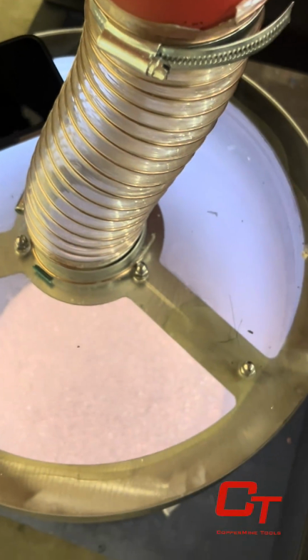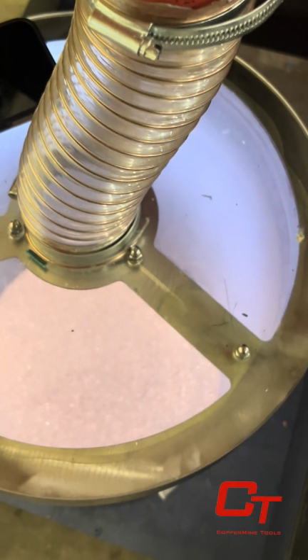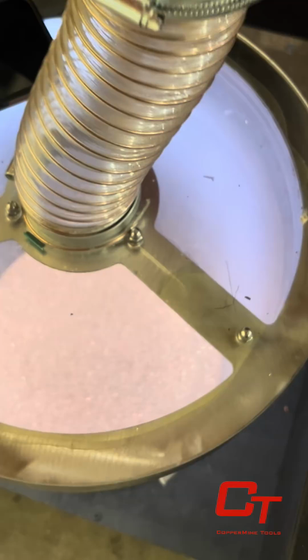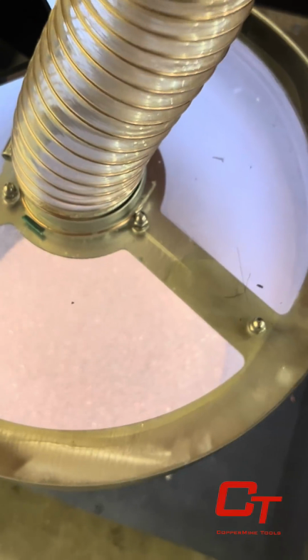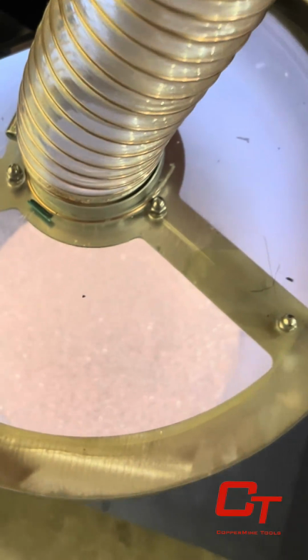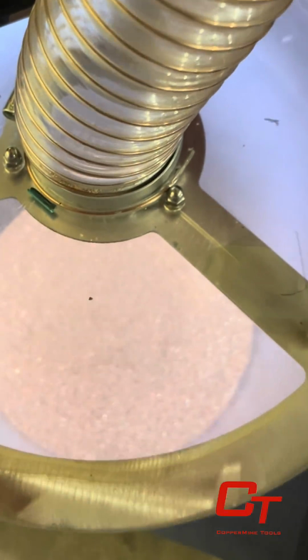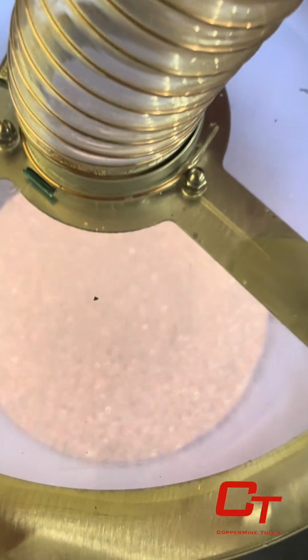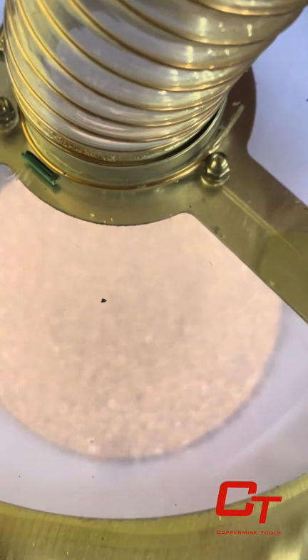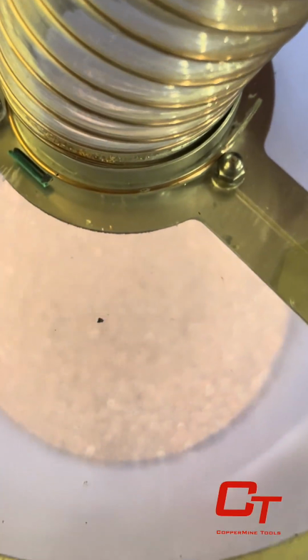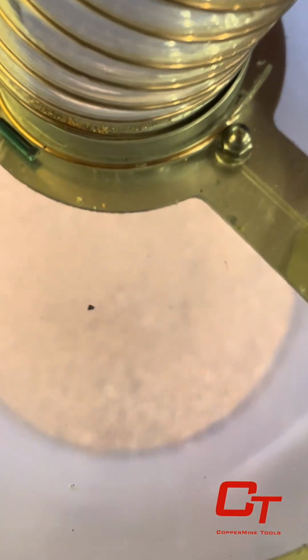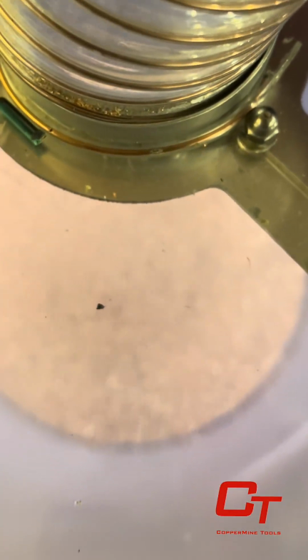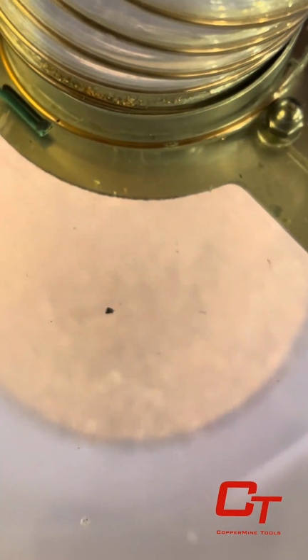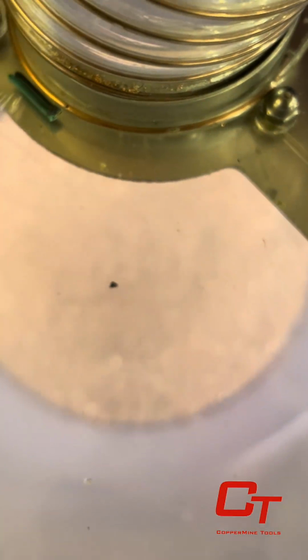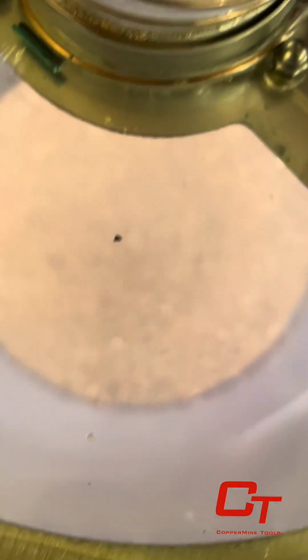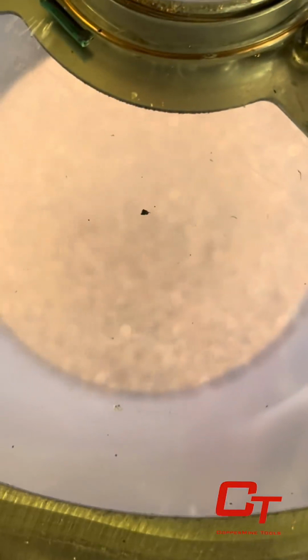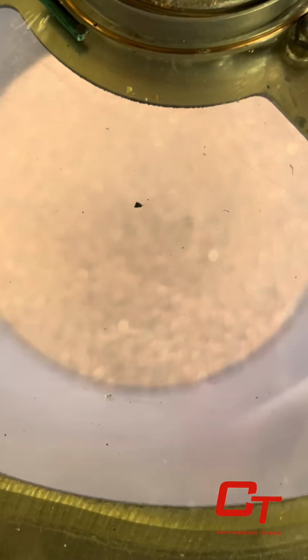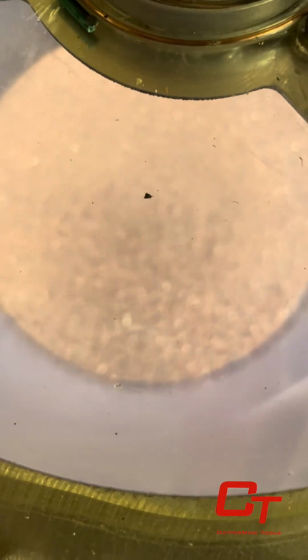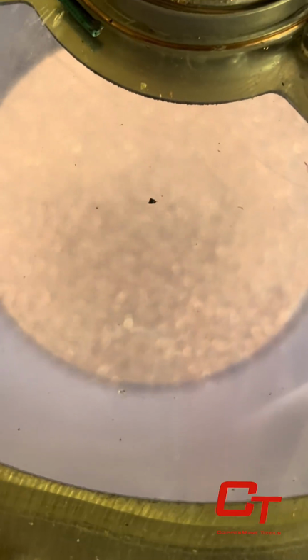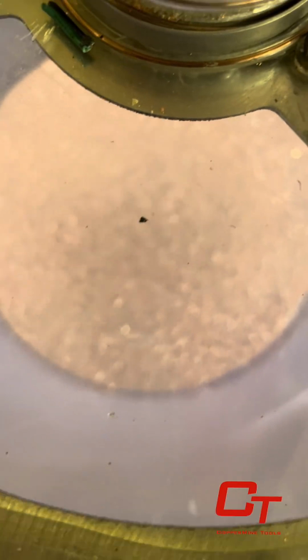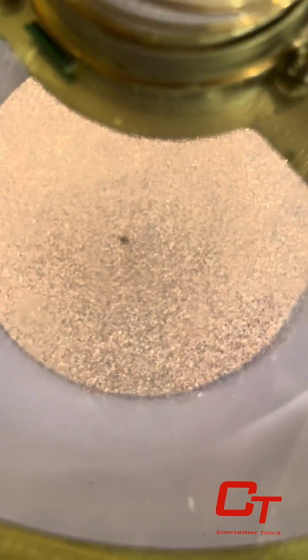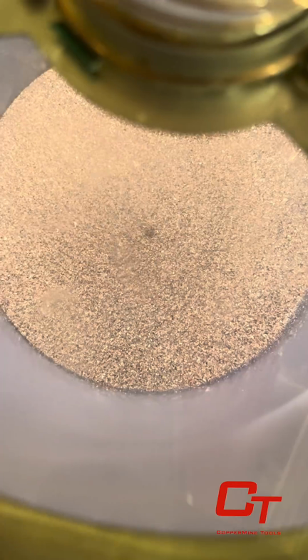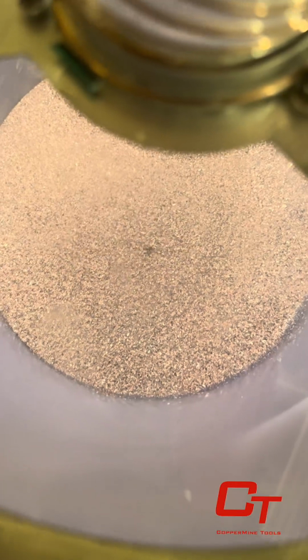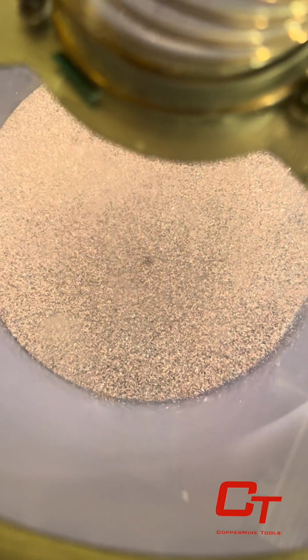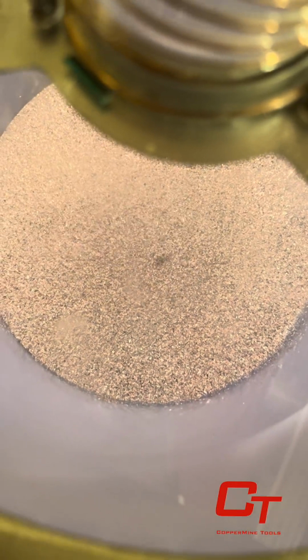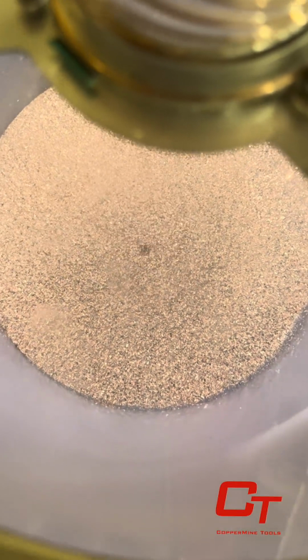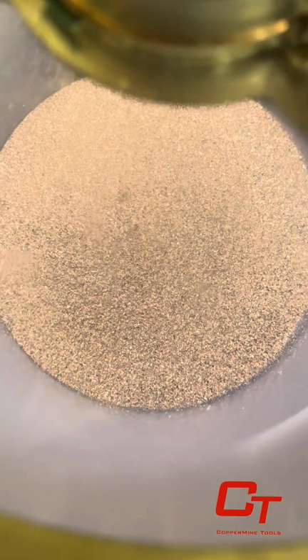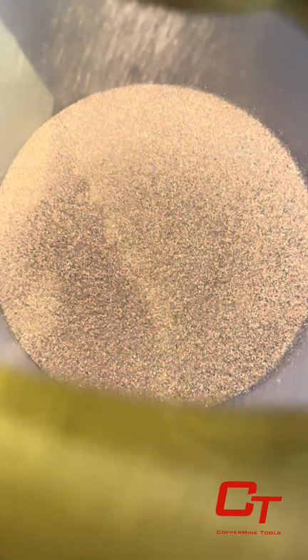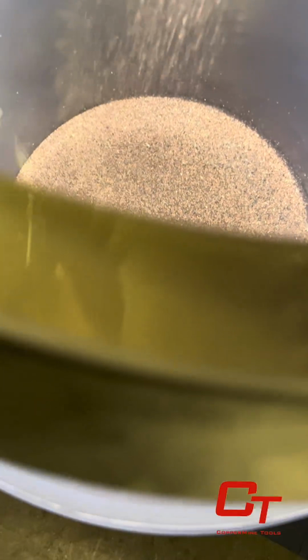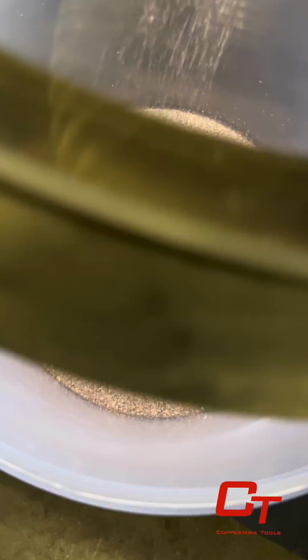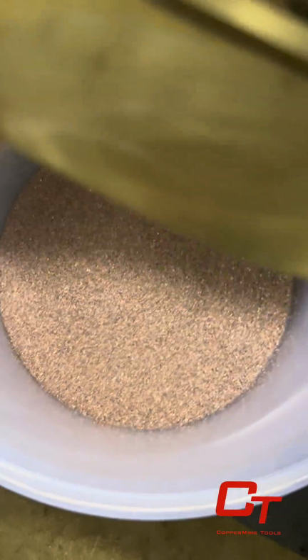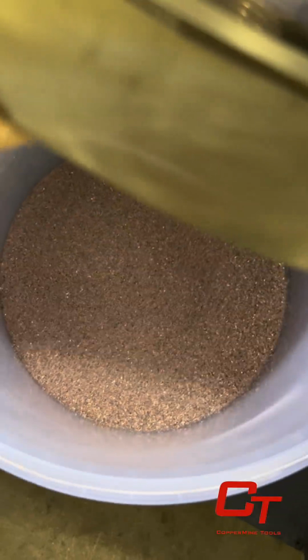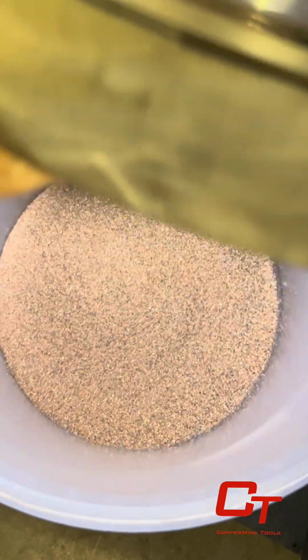You will notice that our collection bucket is shielded by plexiglass coverings. This is to prevent contaminants from entering your valuable copper granulates and lowering that value. Here you should have copper that is pure and ready to sell. Let's take a look inside.